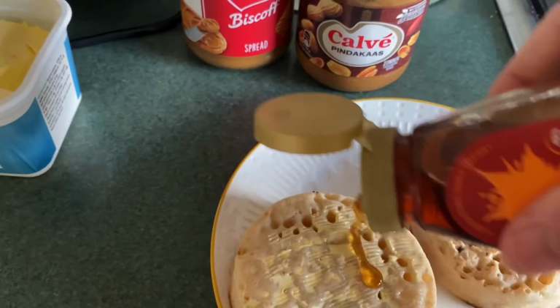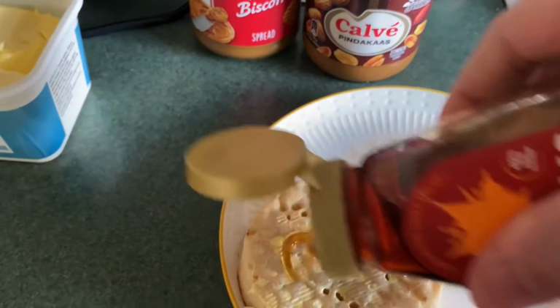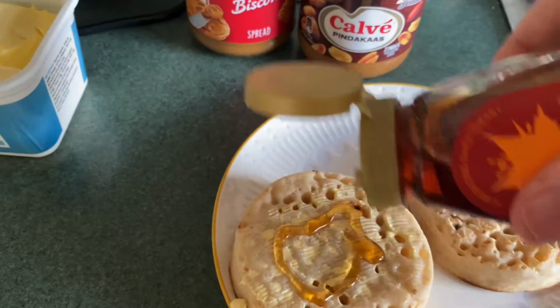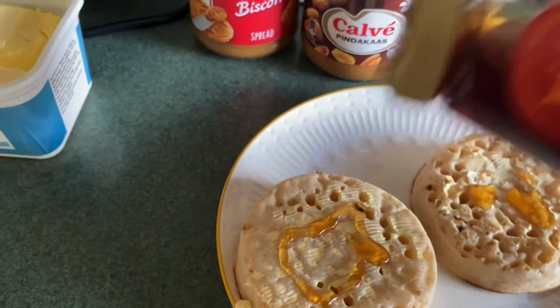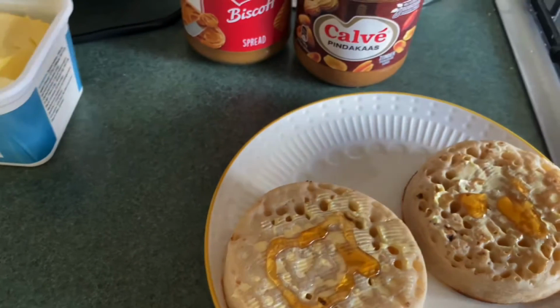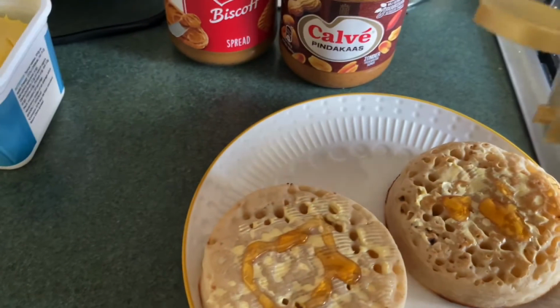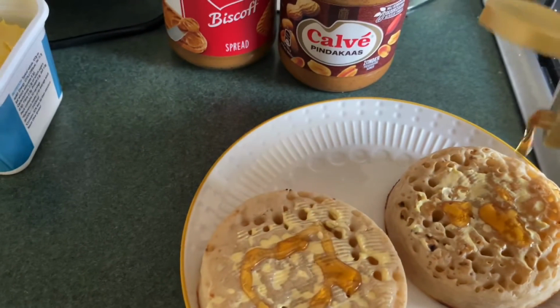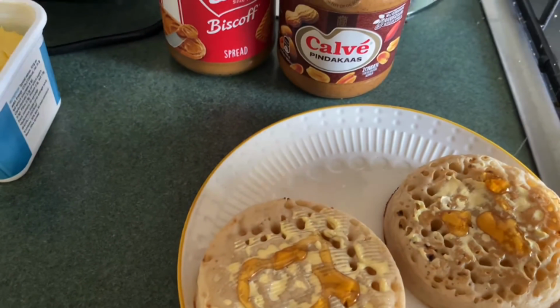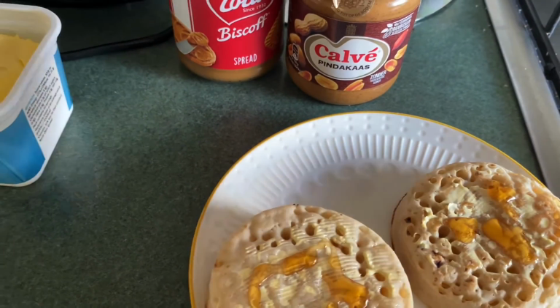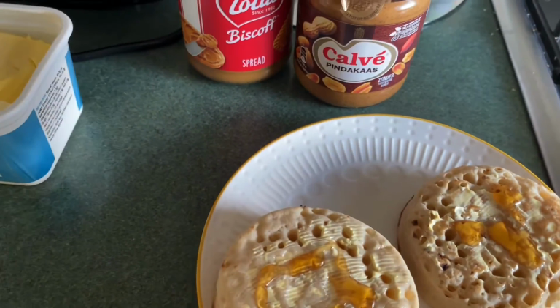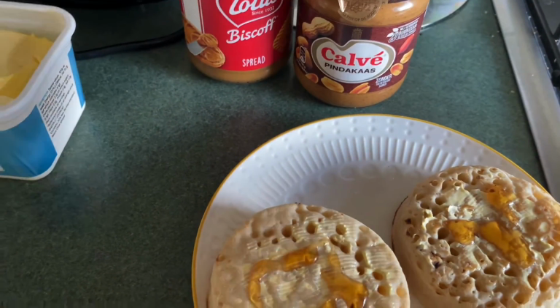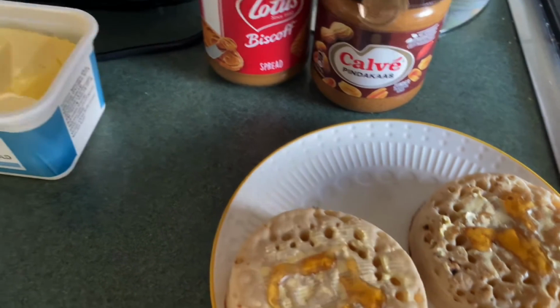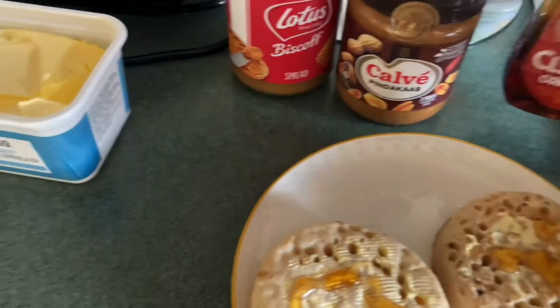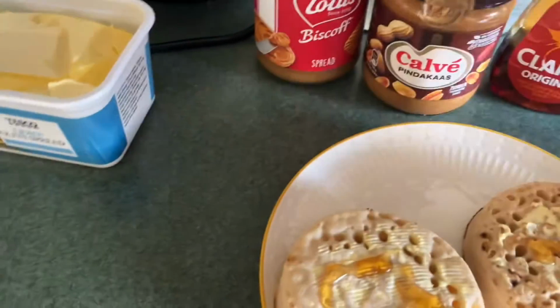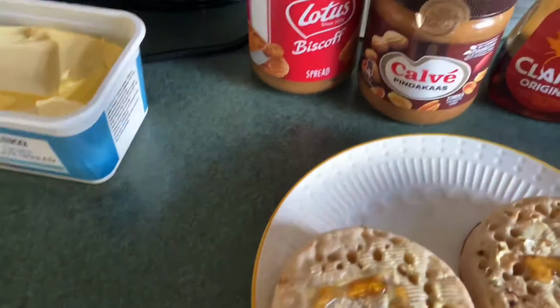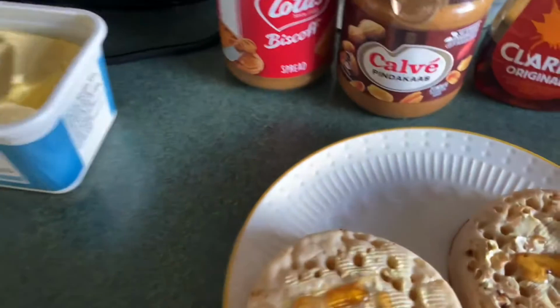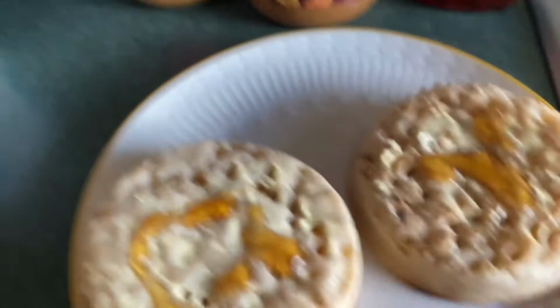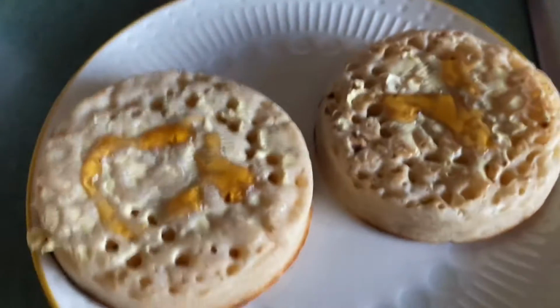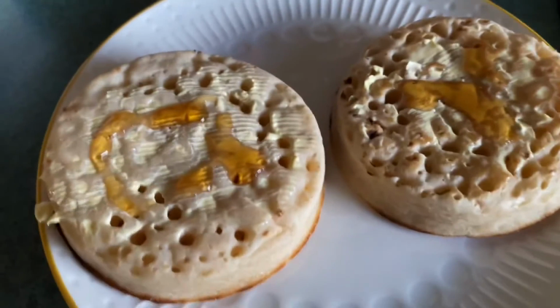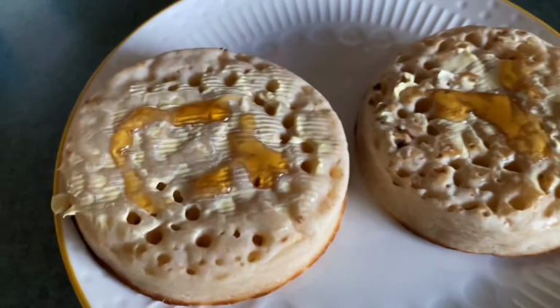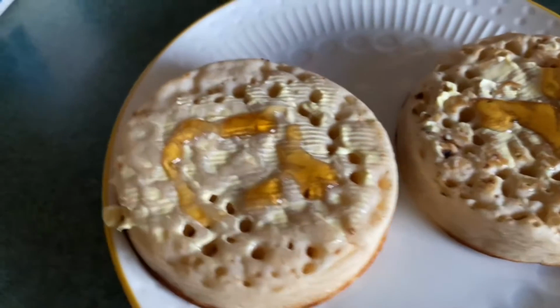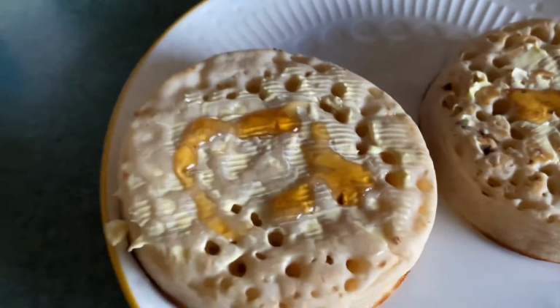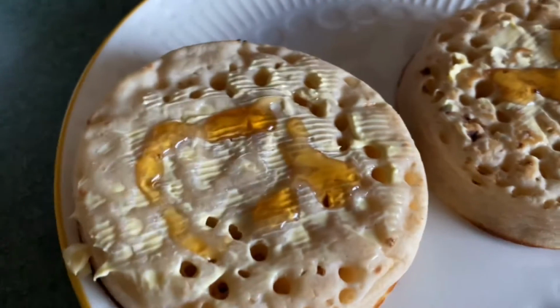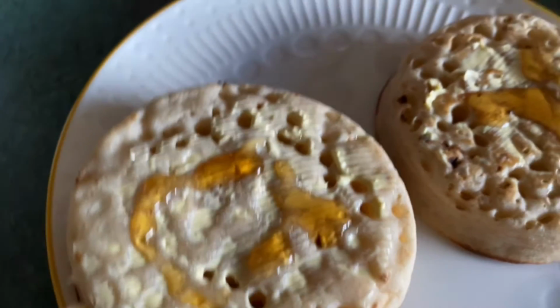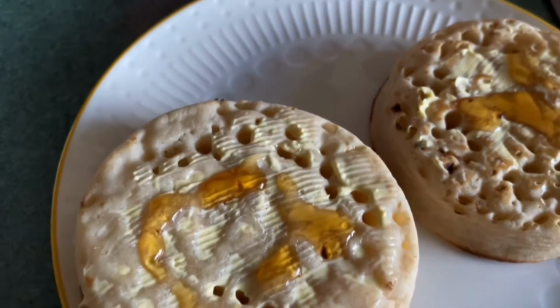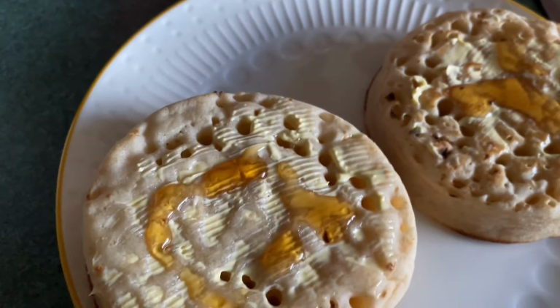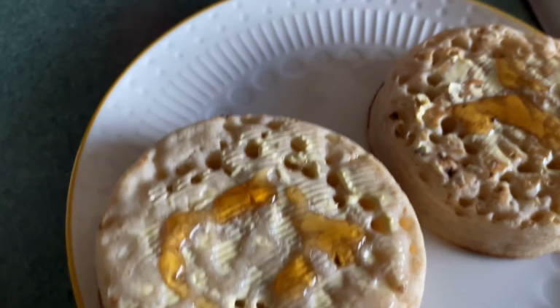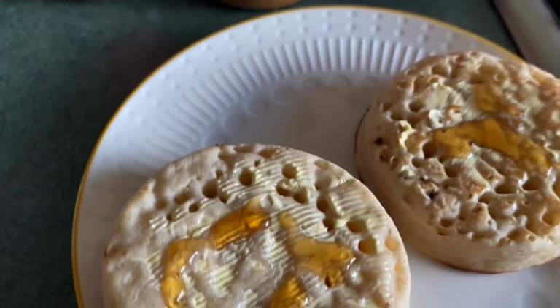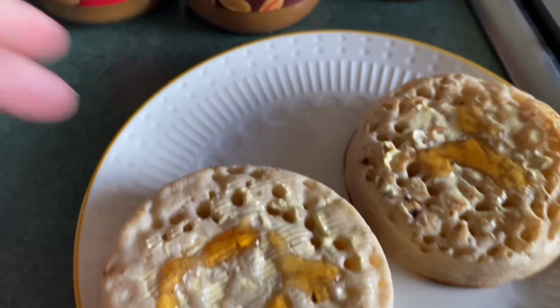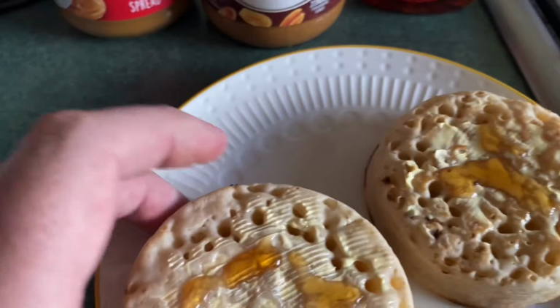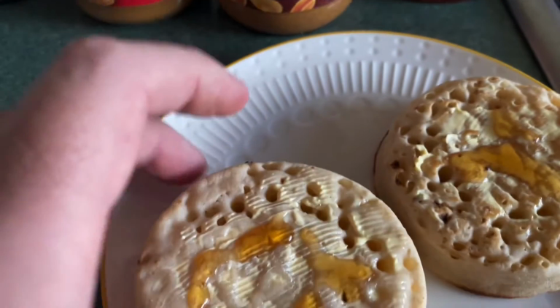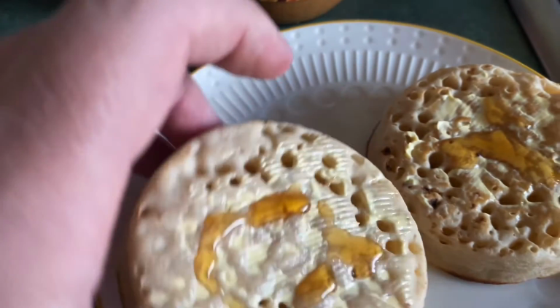And that'll seep through — it will go through to the bottom. Eat those pretty quickly.